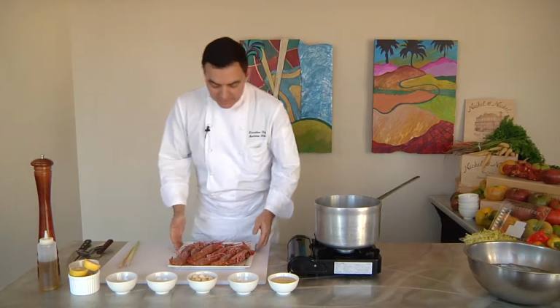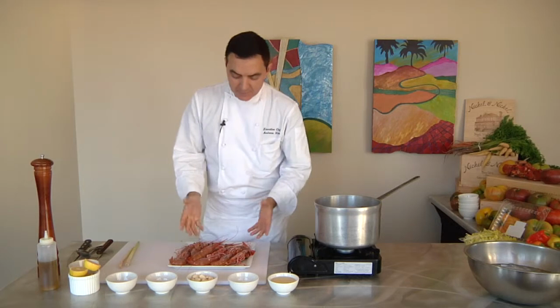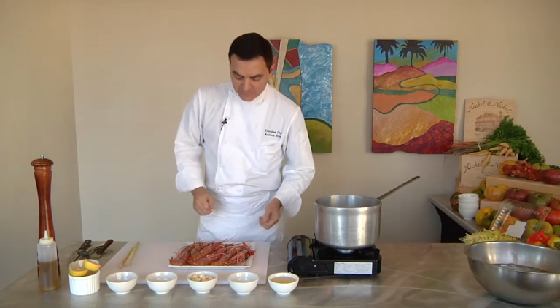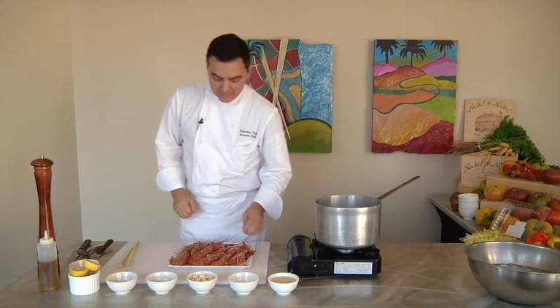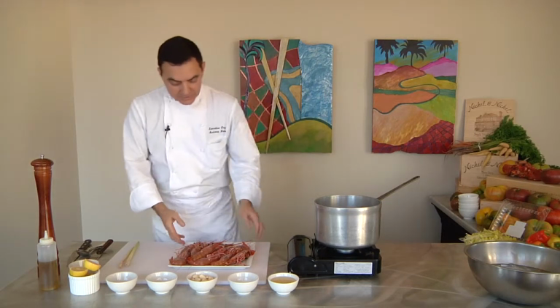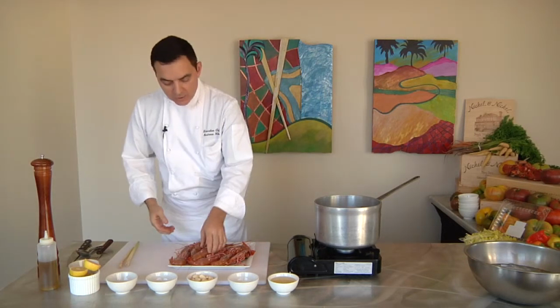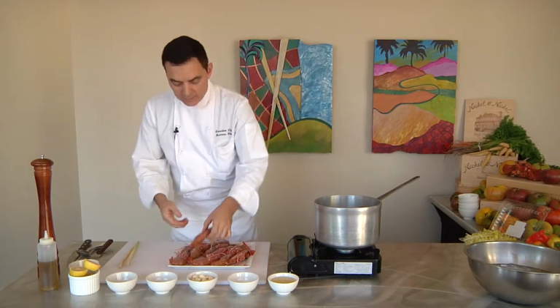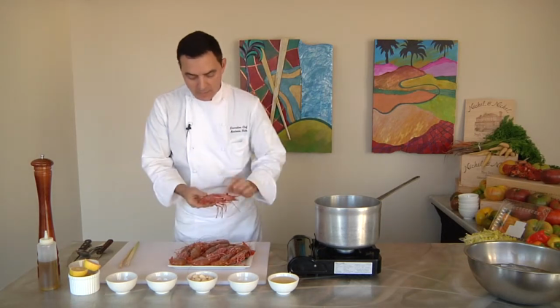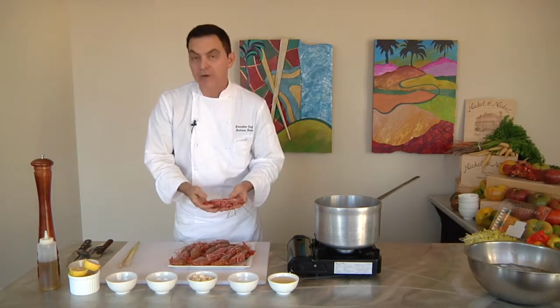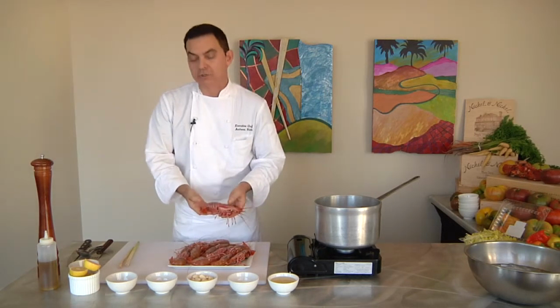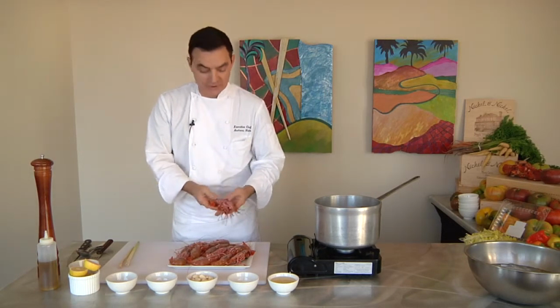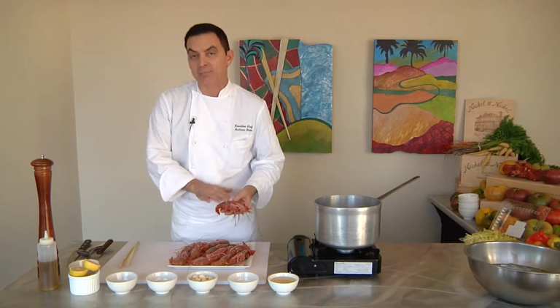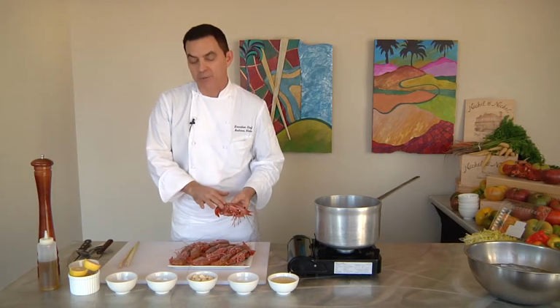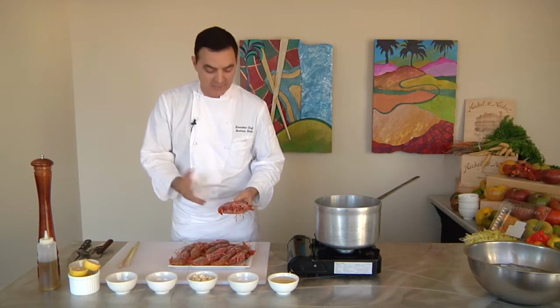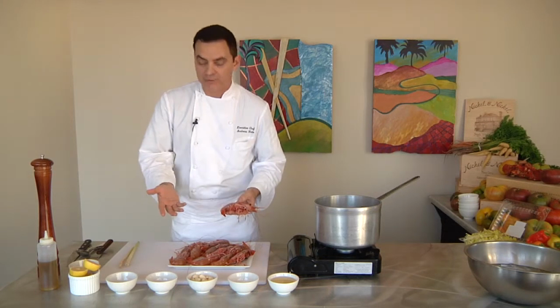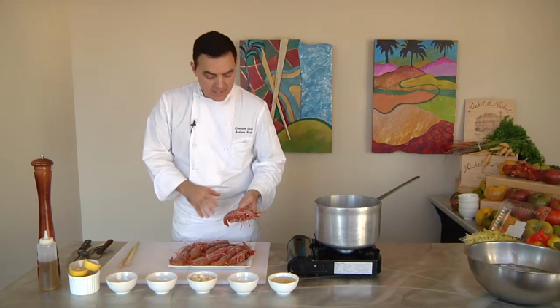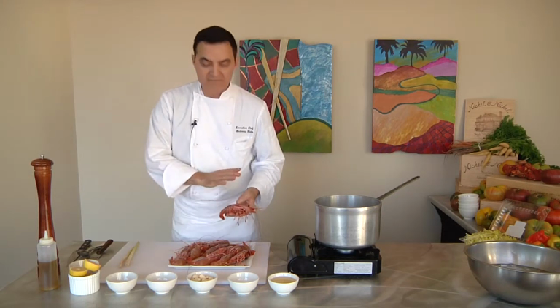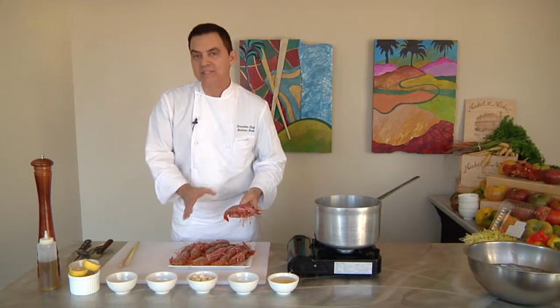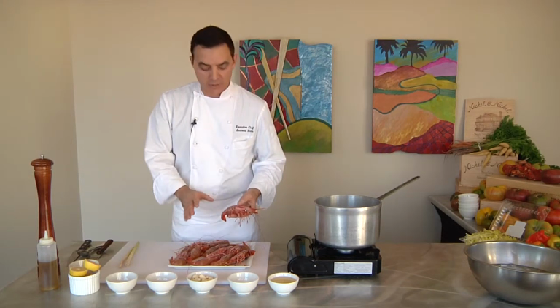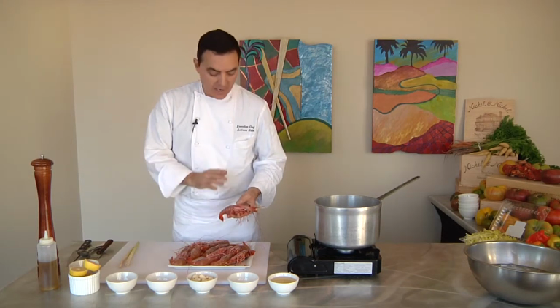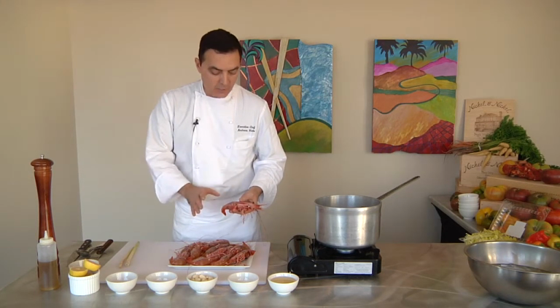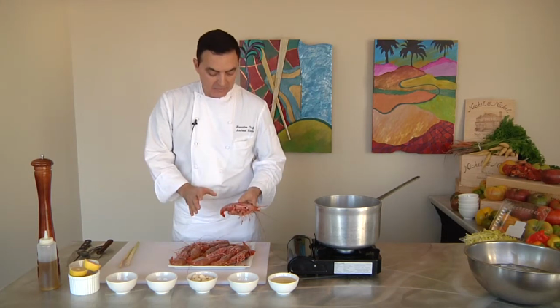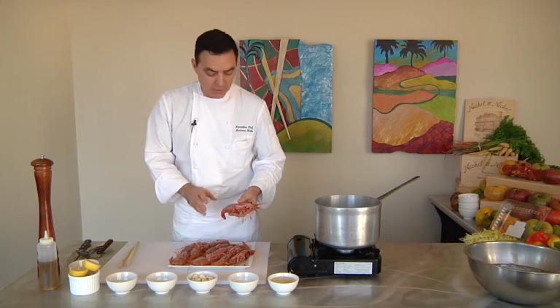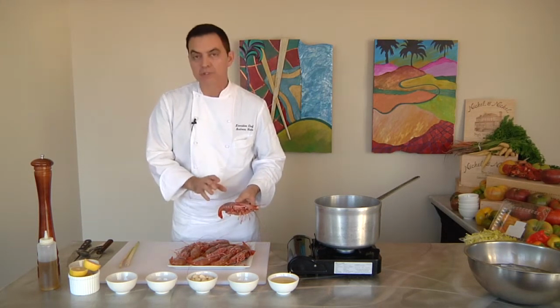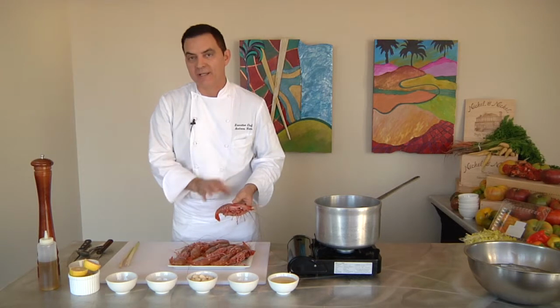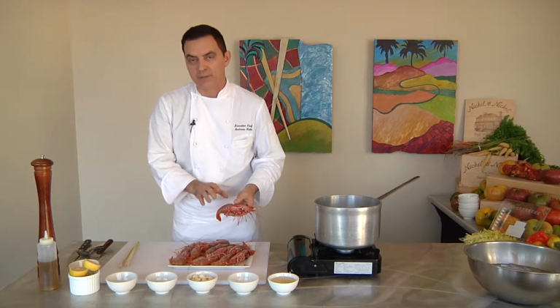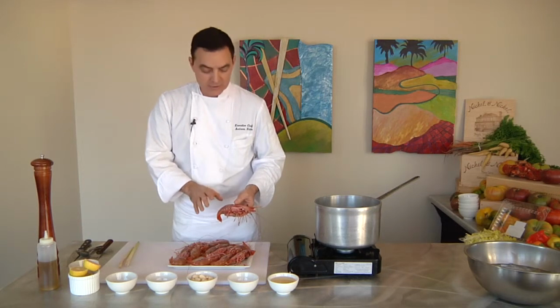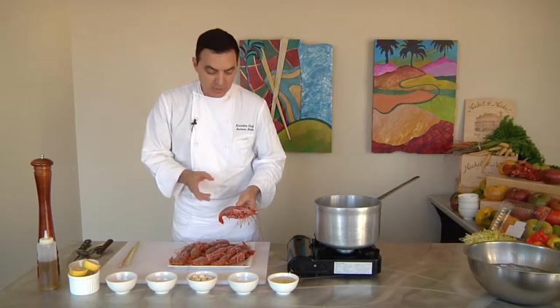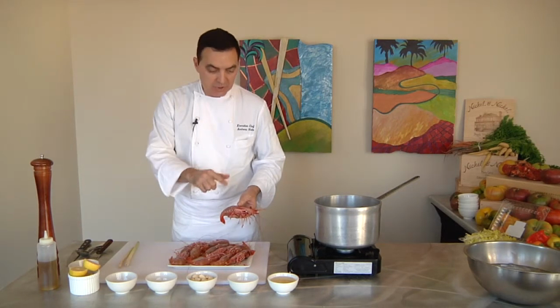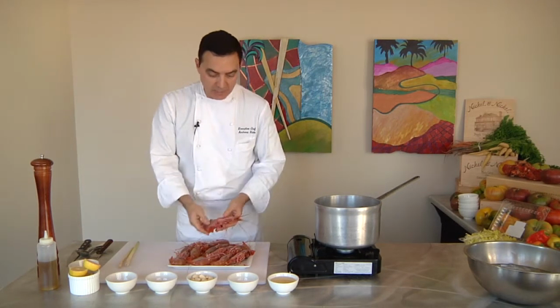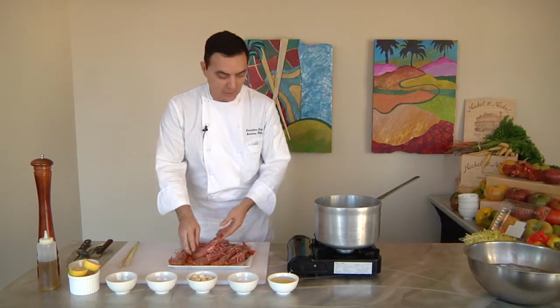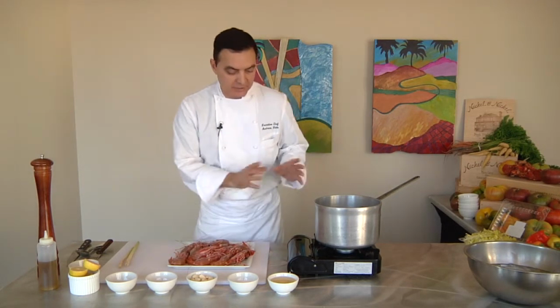Here is my shrimp. These are fresh Santa Barbara shrimp from California — fantastic shrimp. I always love to cook these with the heads on. So let's go ahead and start by putting our liquid together.